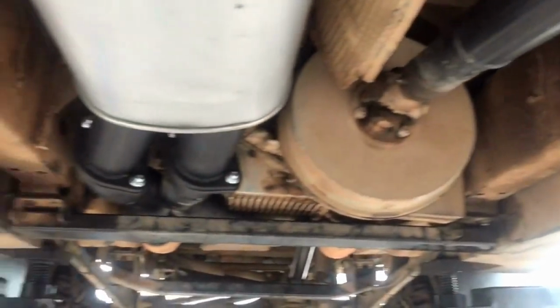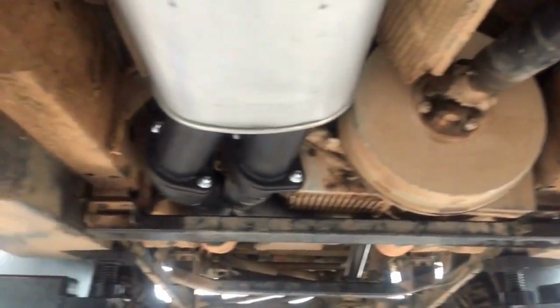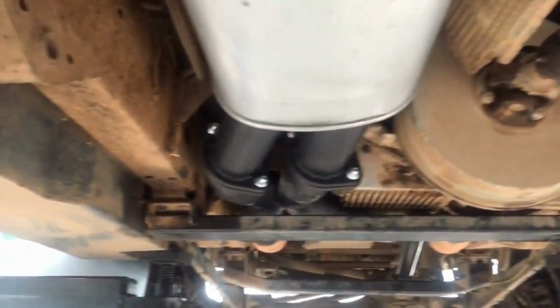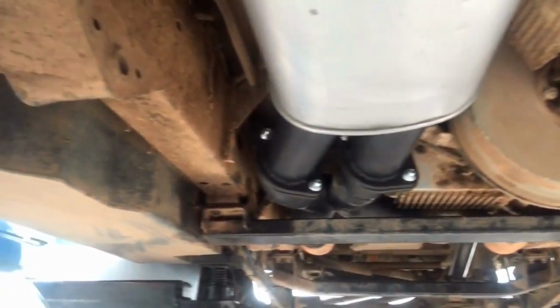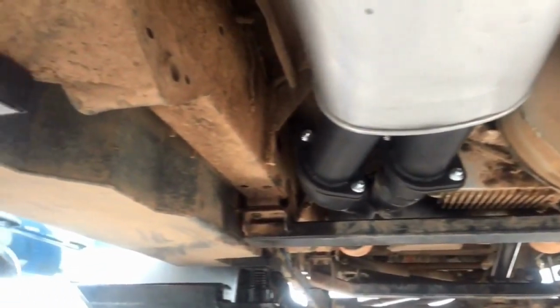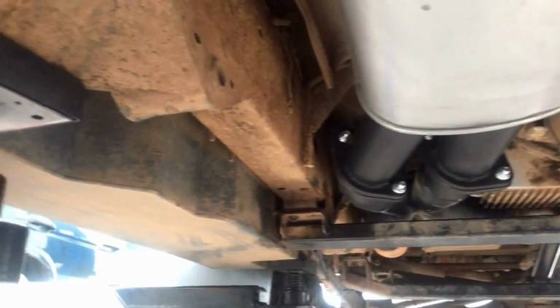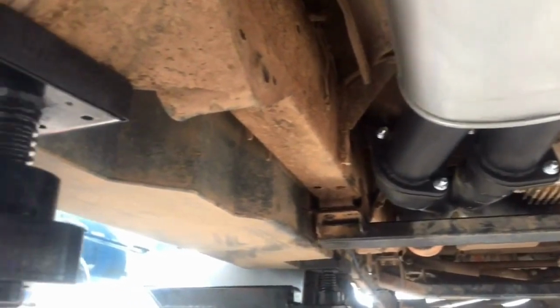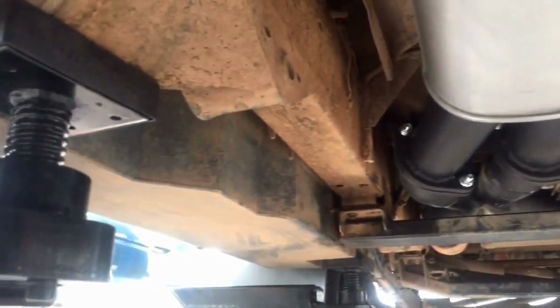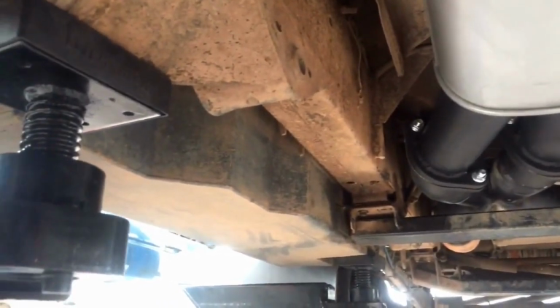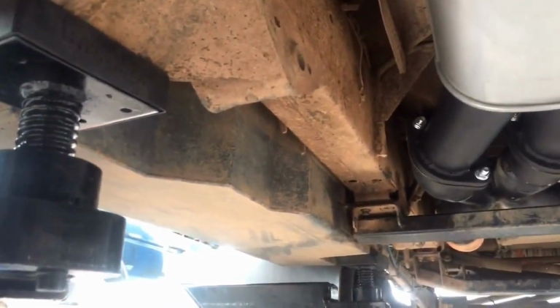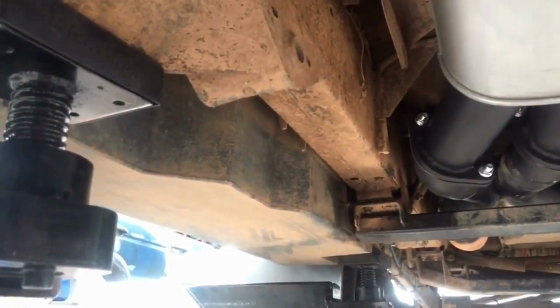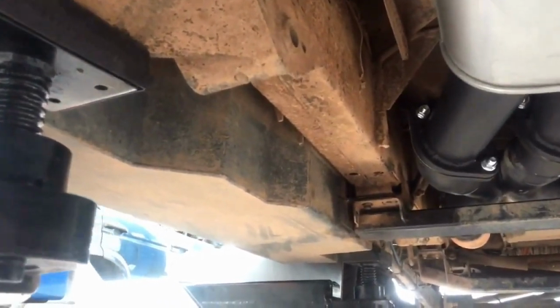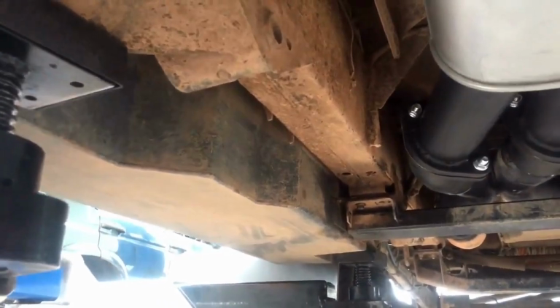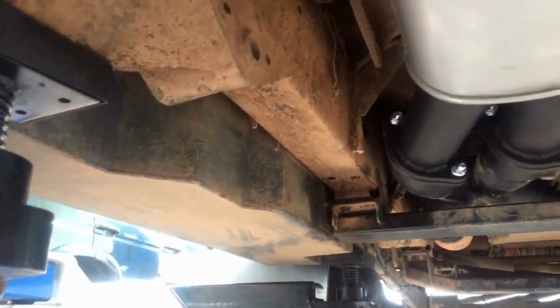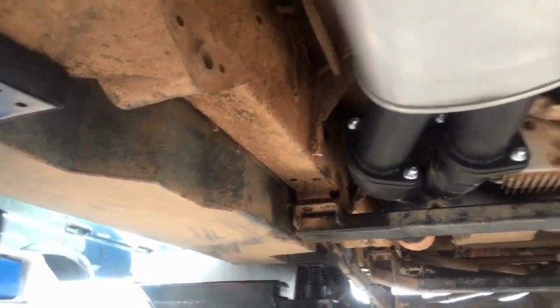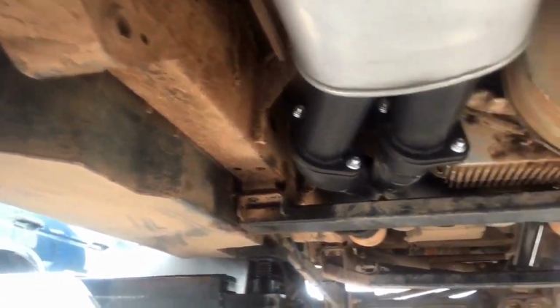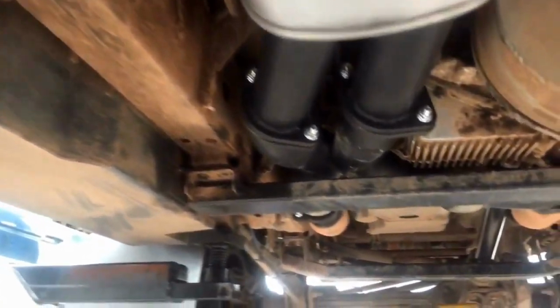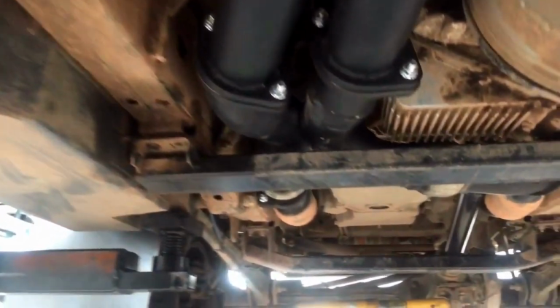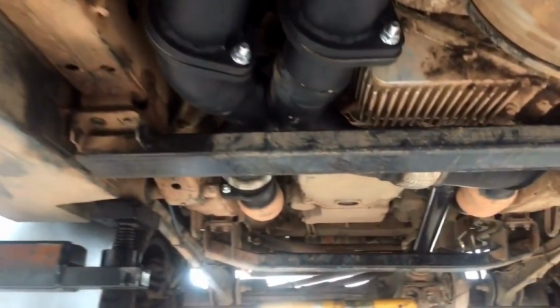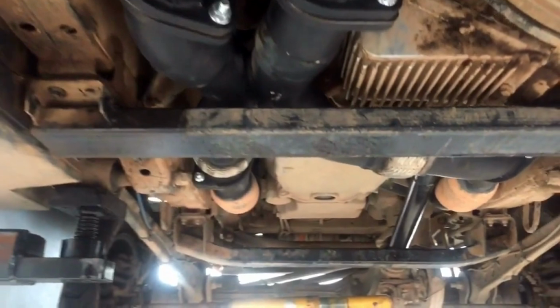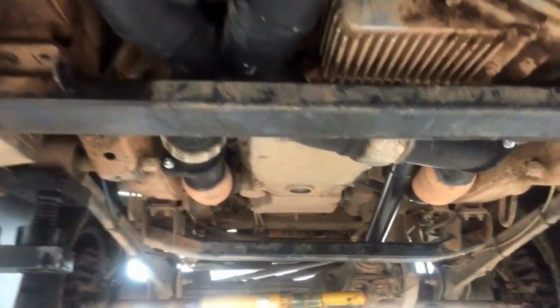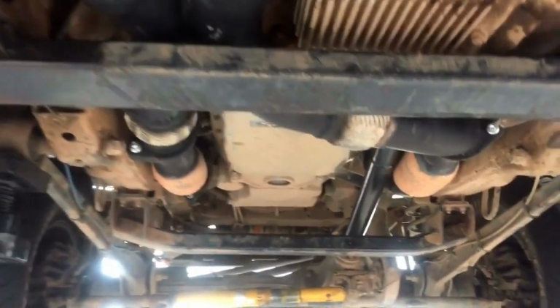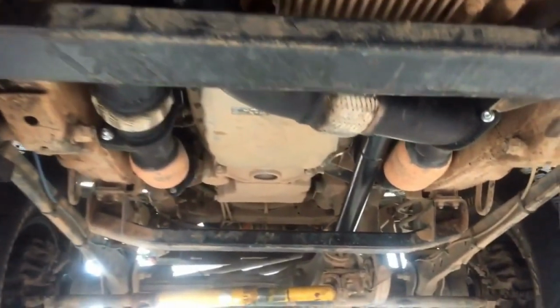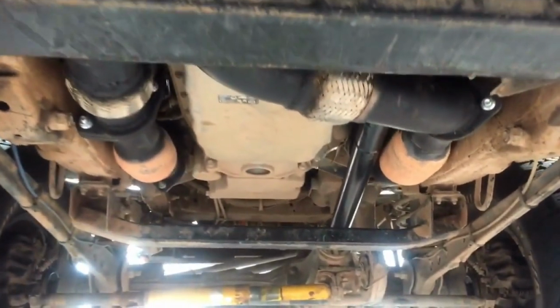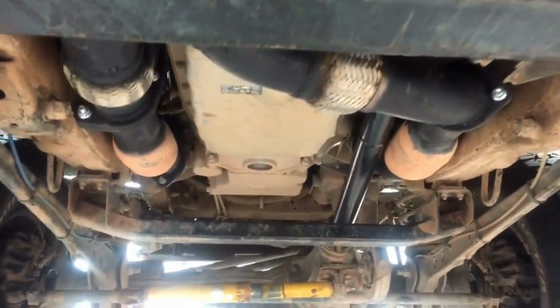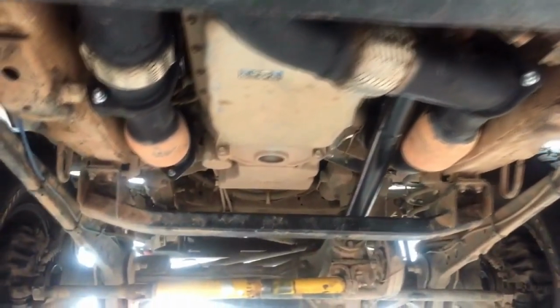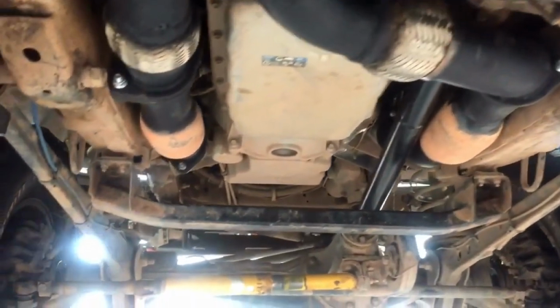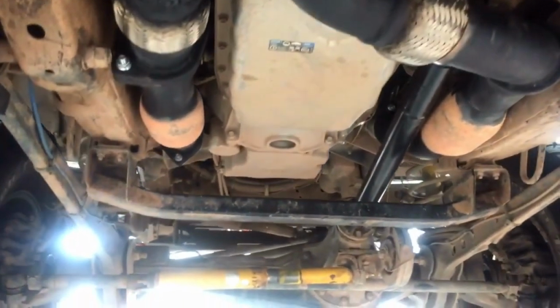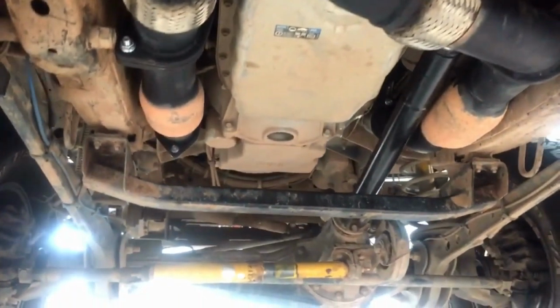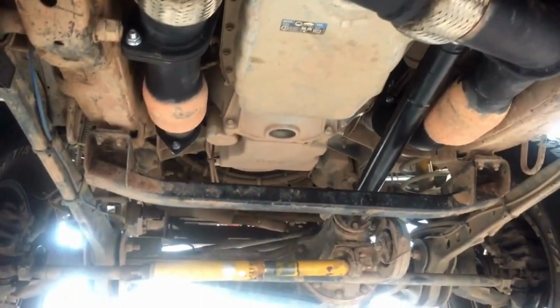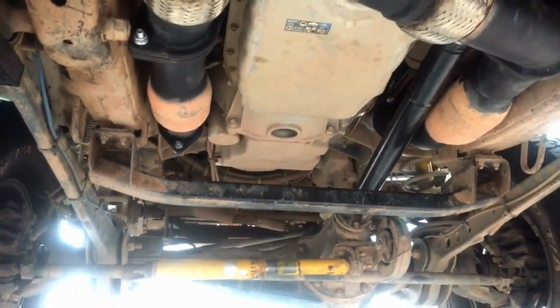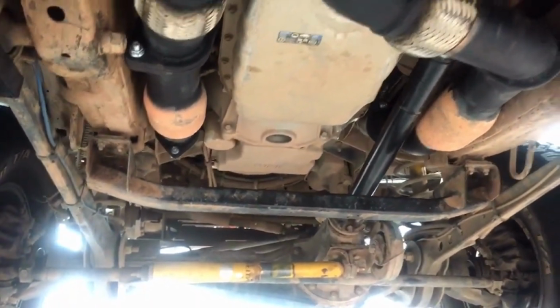We have three long-range automotive tanks fitted to this car — sills and one rear main. Each sill holds 50 litres and the rear main holds 115 litres, giving a grand total of 215 litres.